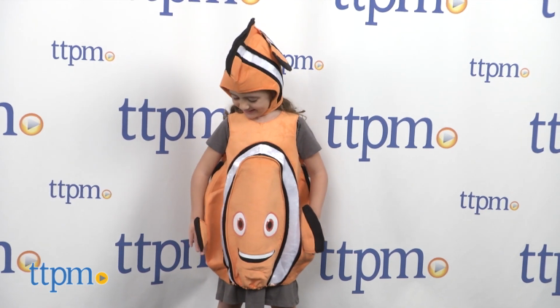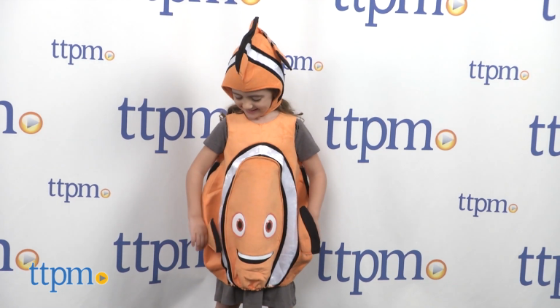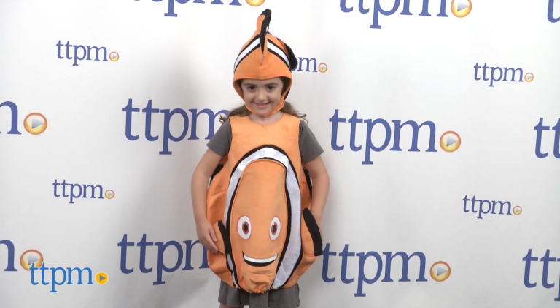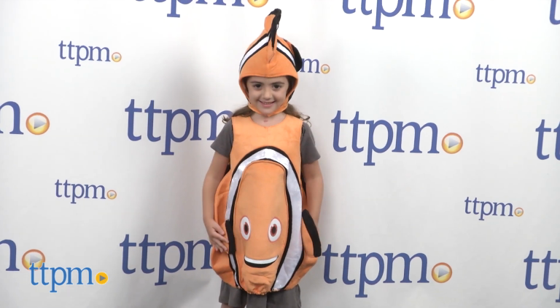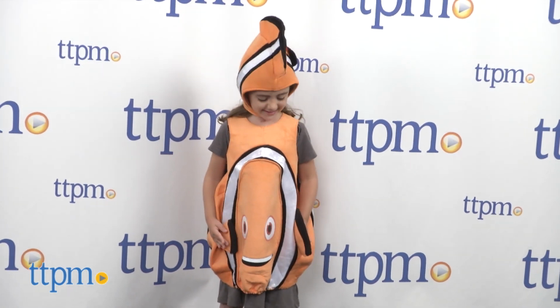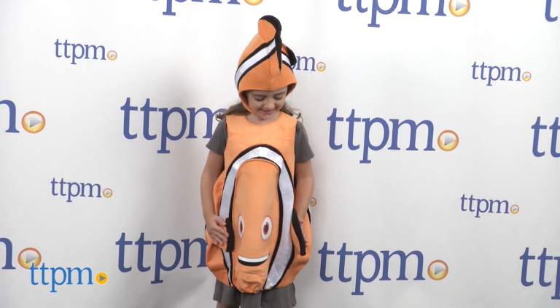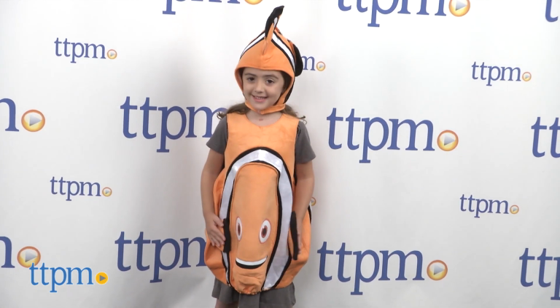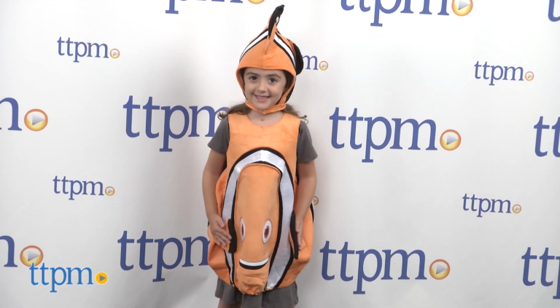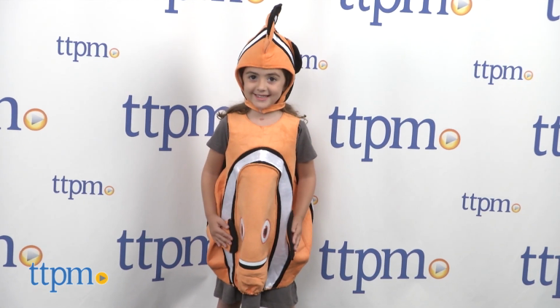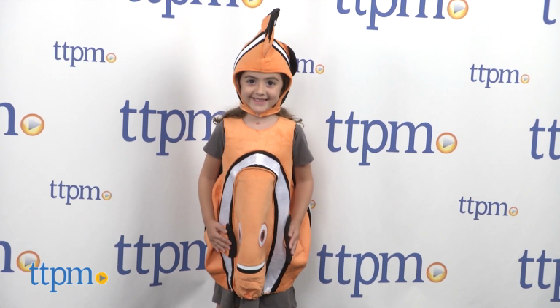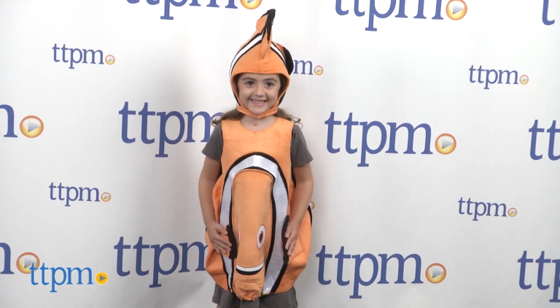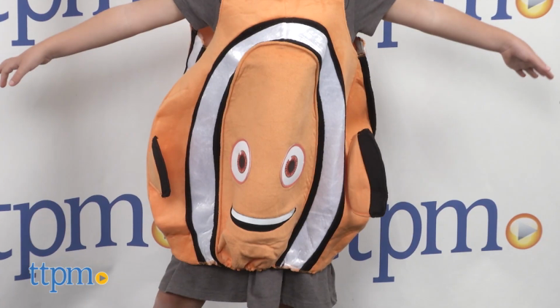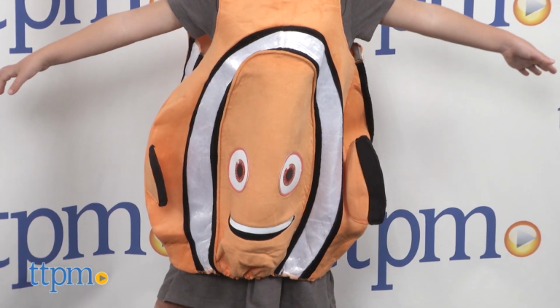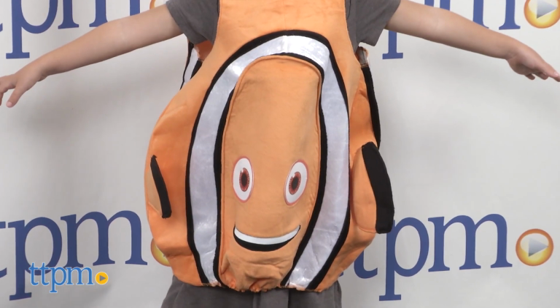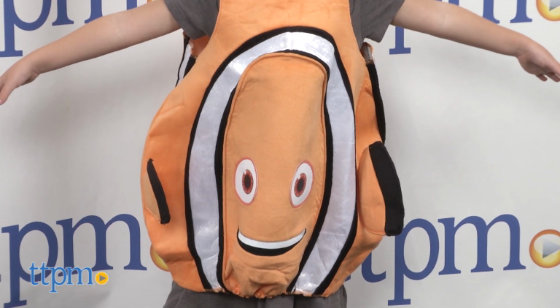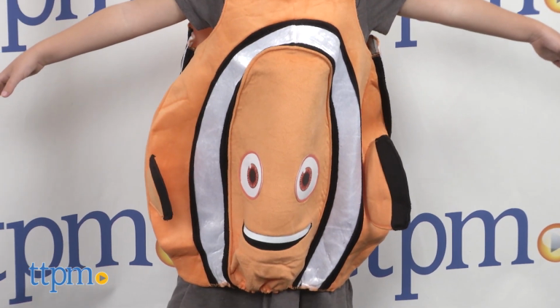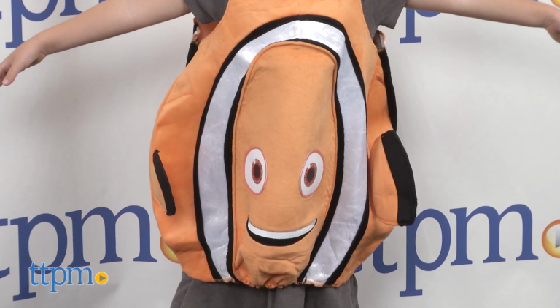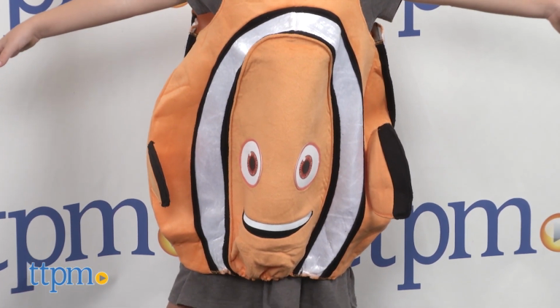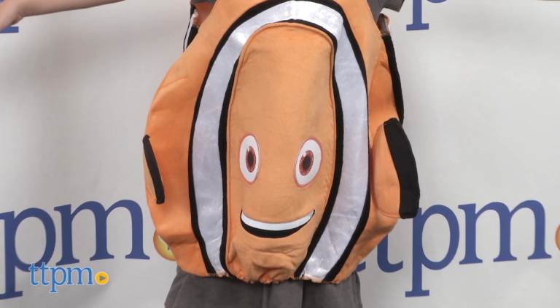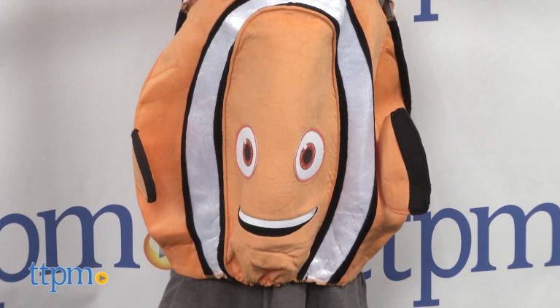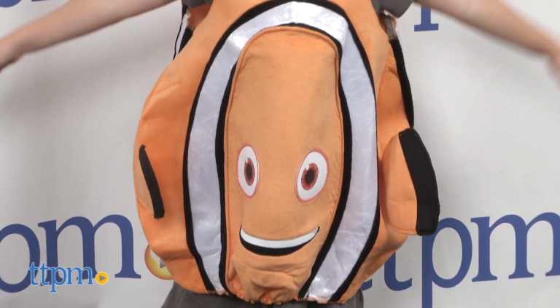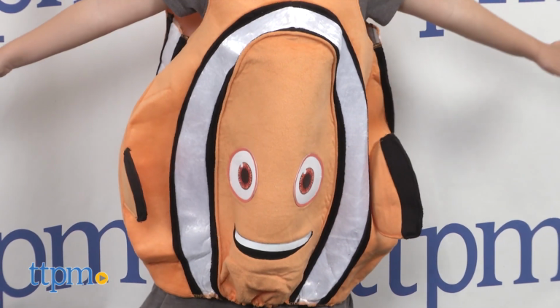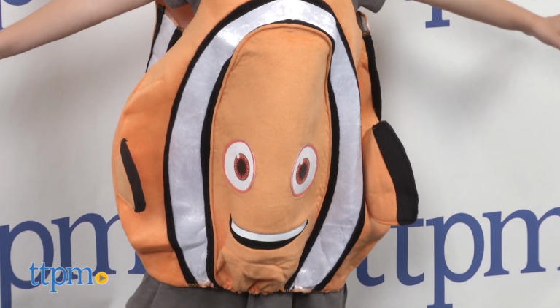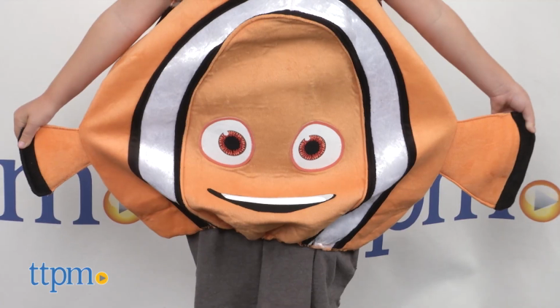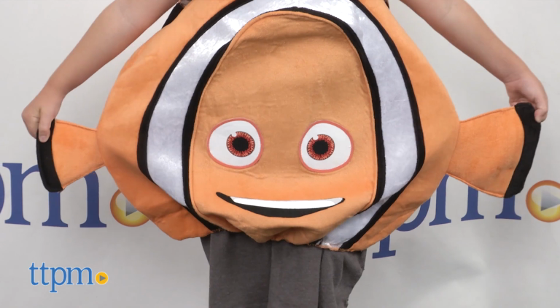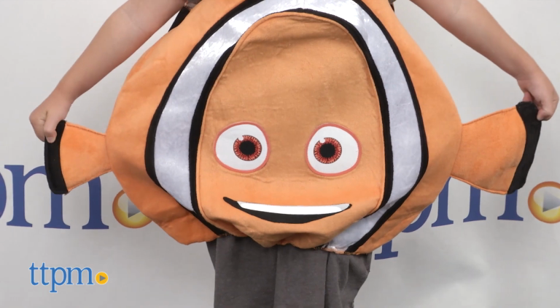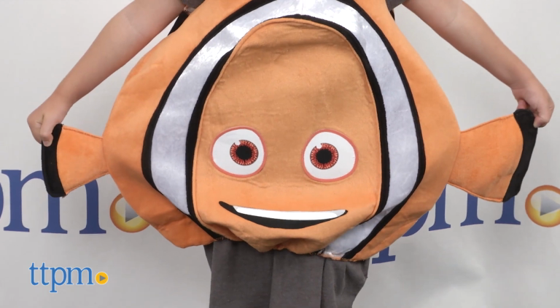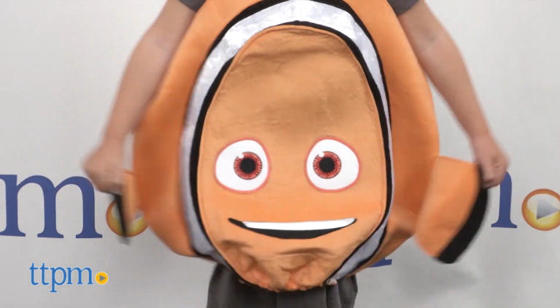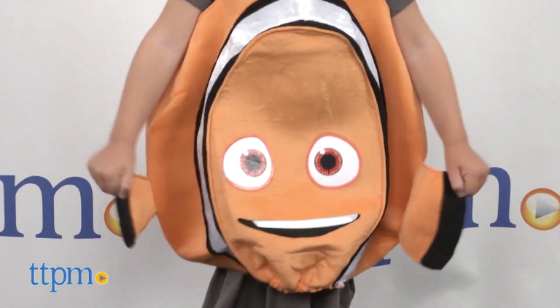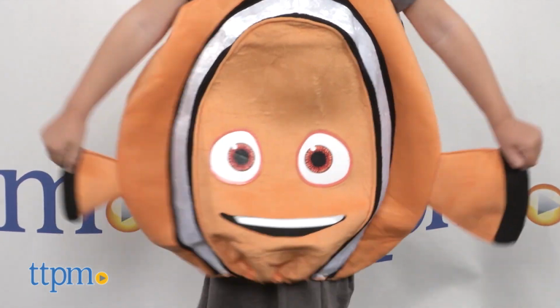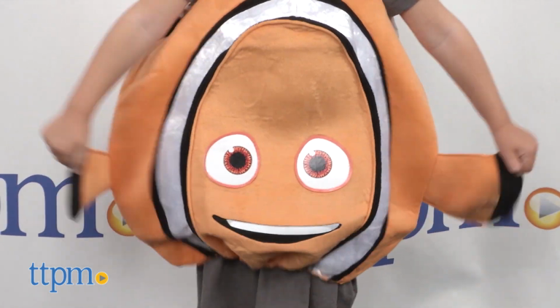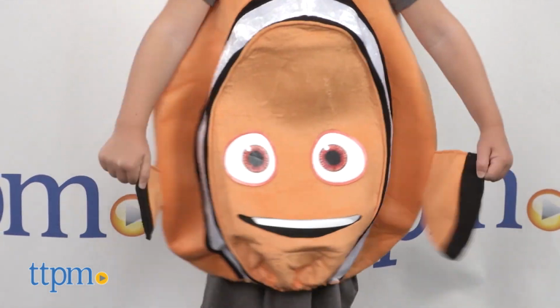The super soft orange tunic-like body features Nemo's face on the front and two three-dimensional fins on the sides — one lucky fin and one regular size, just like in the movie.